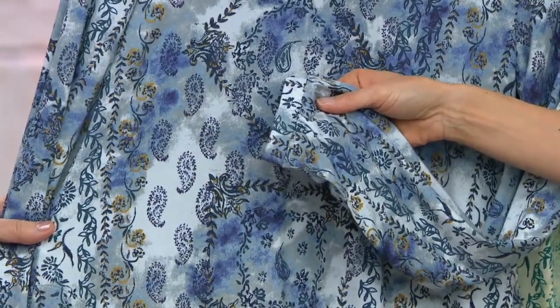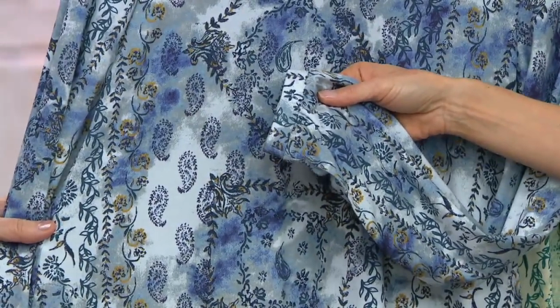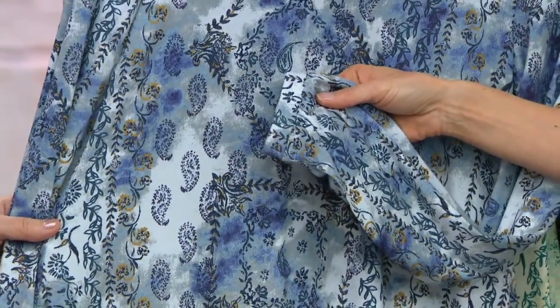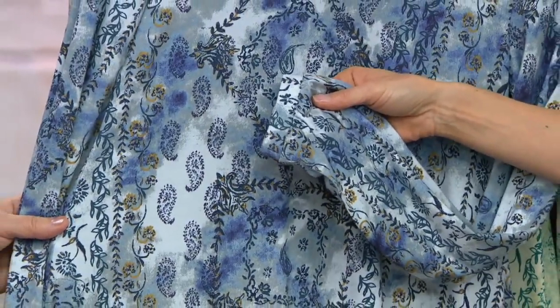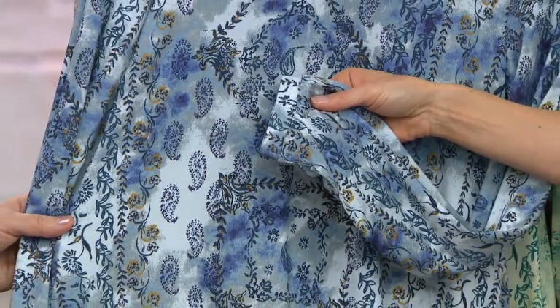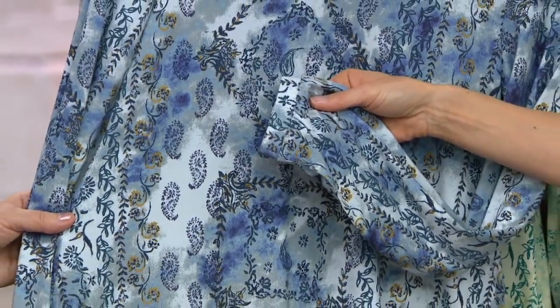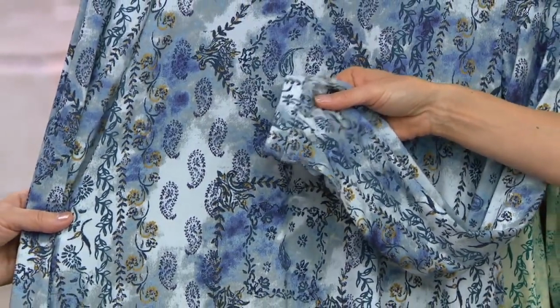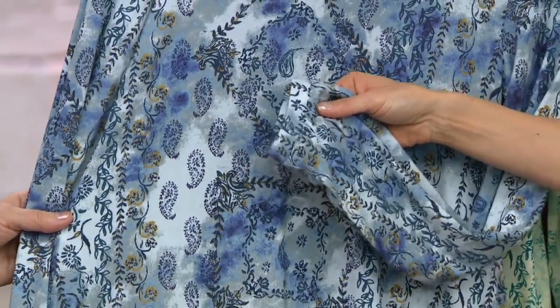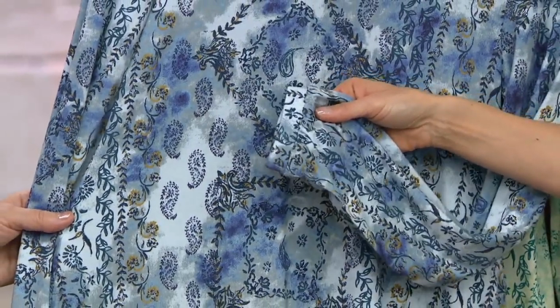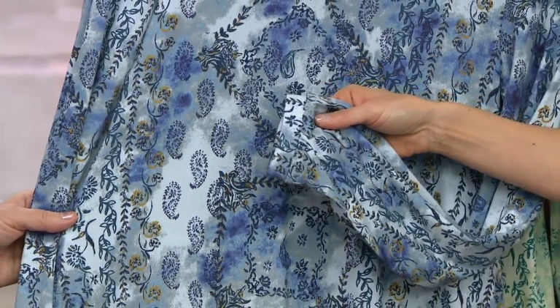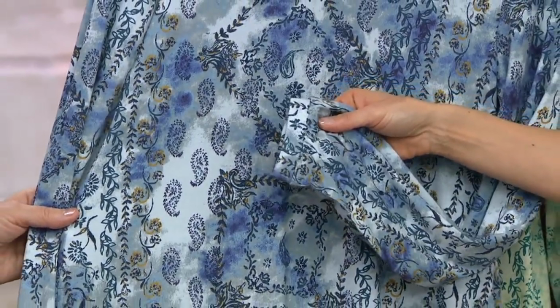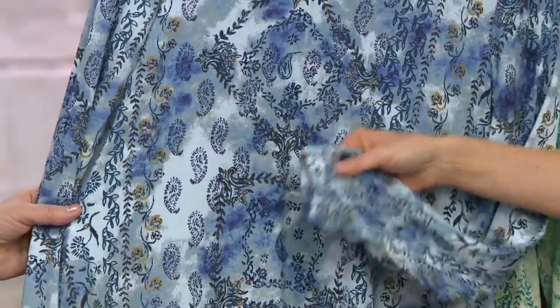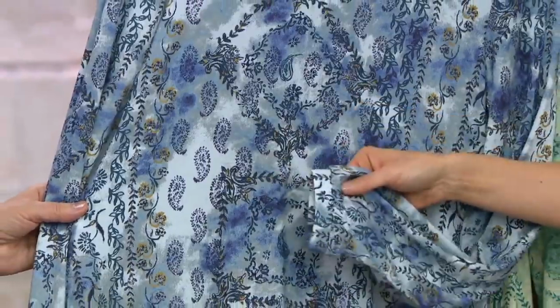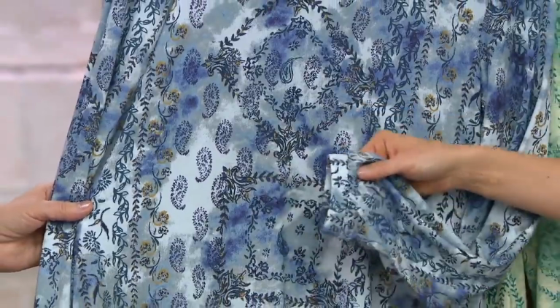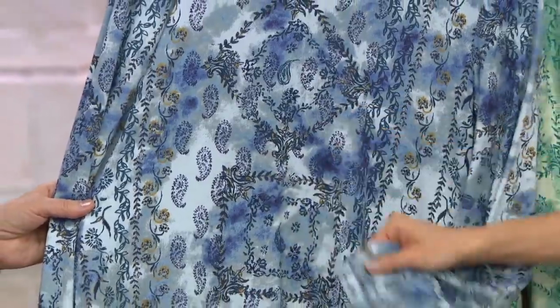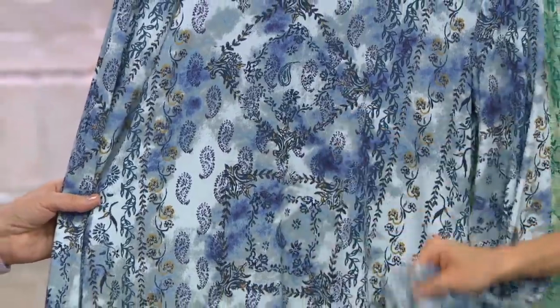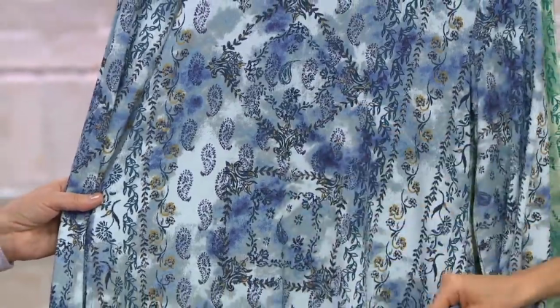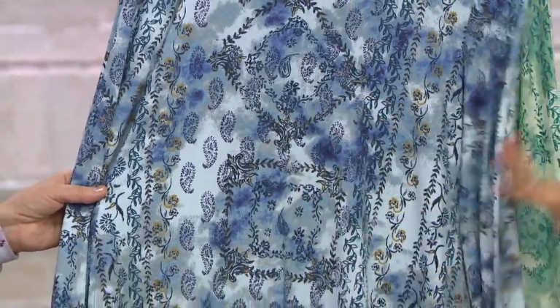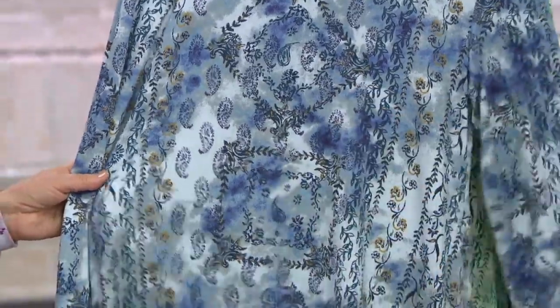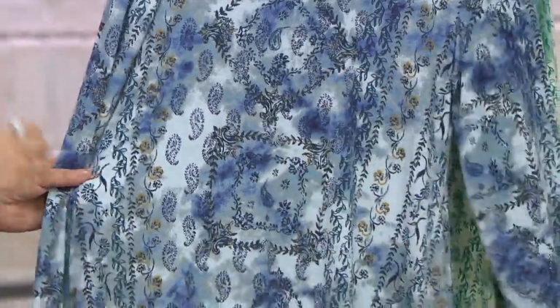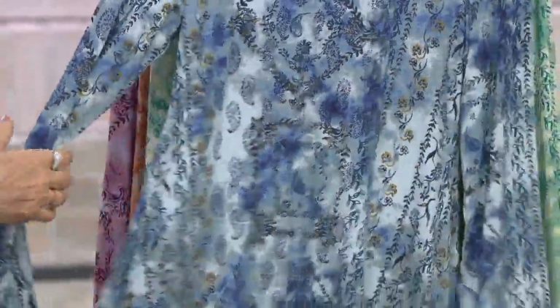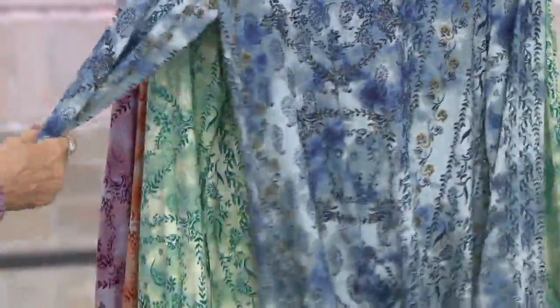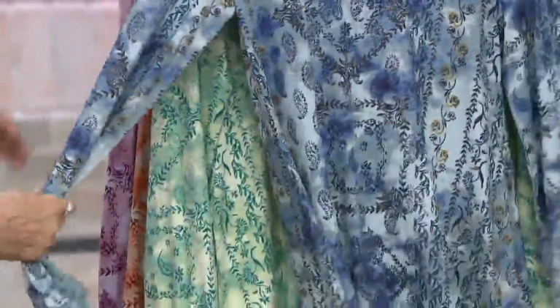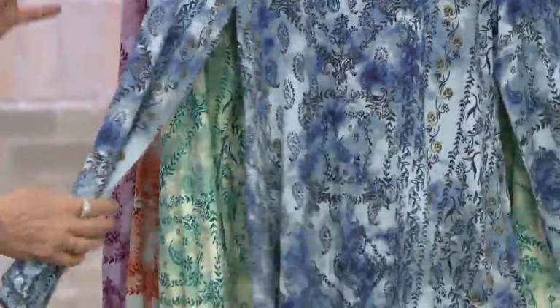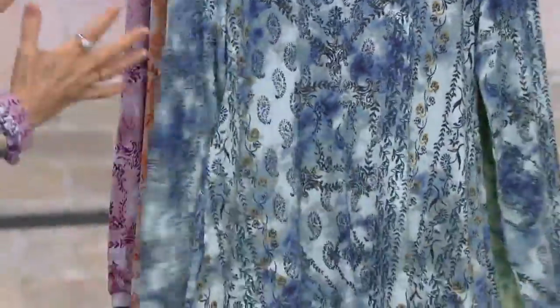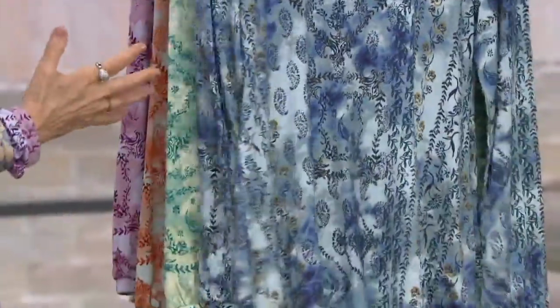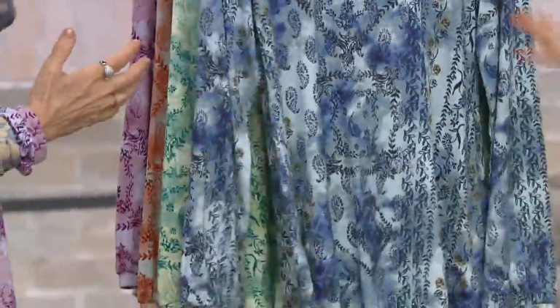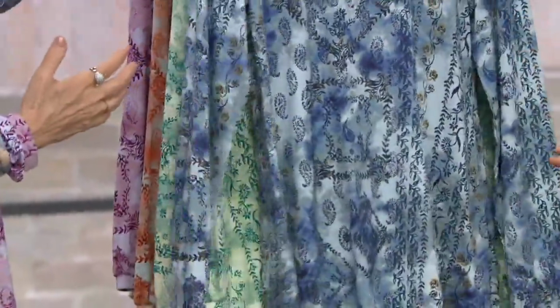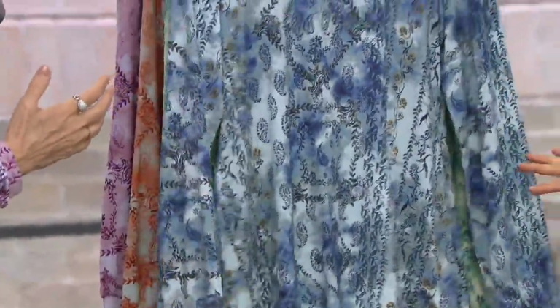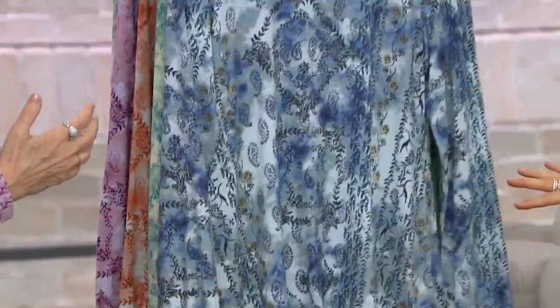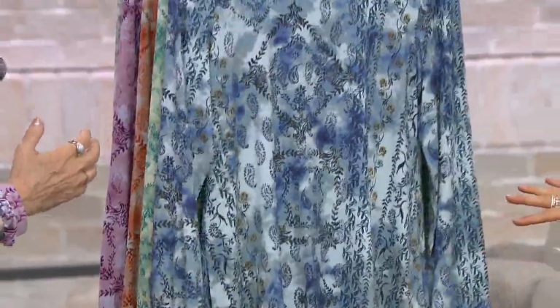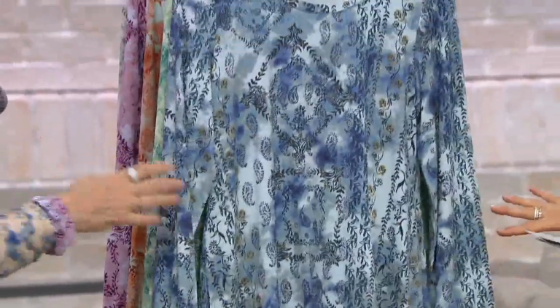It's not $69, it's $62, and we can give you an easy pay of $12.55. So all the colors look very different — each one's prettier than the next.